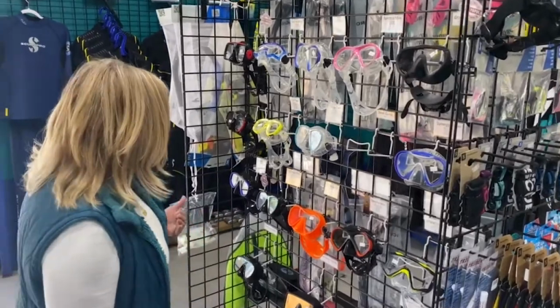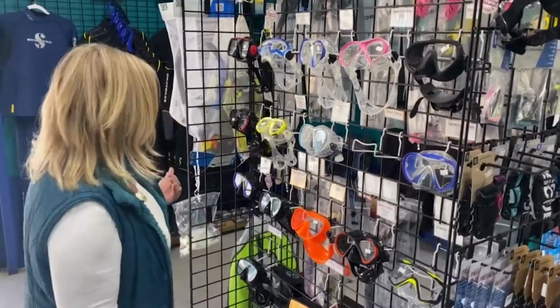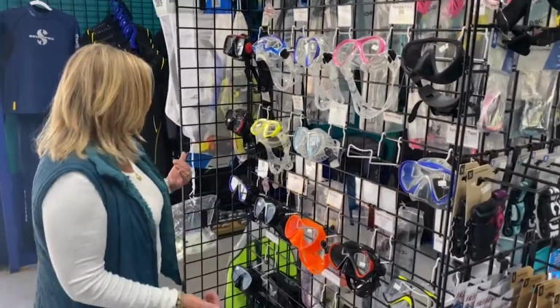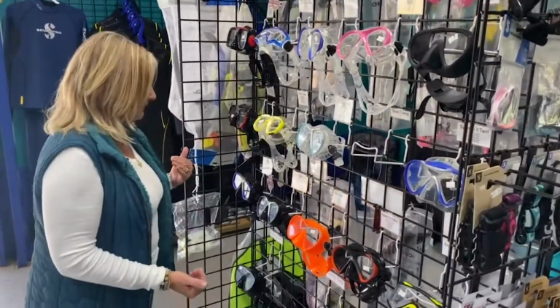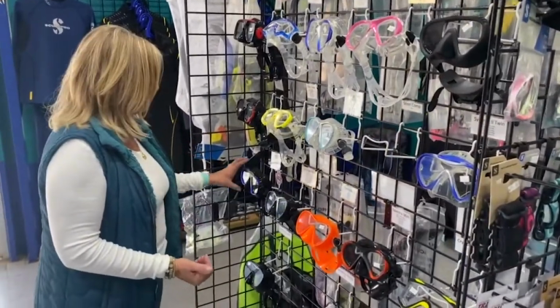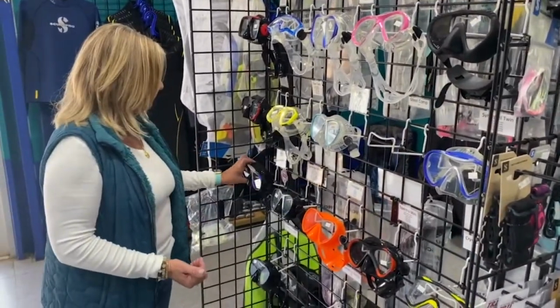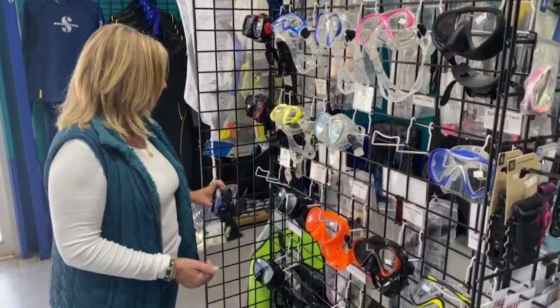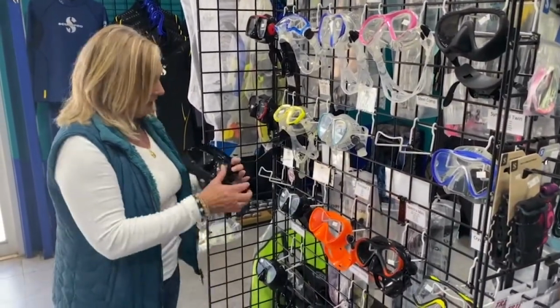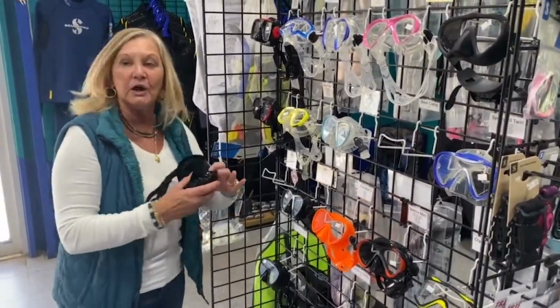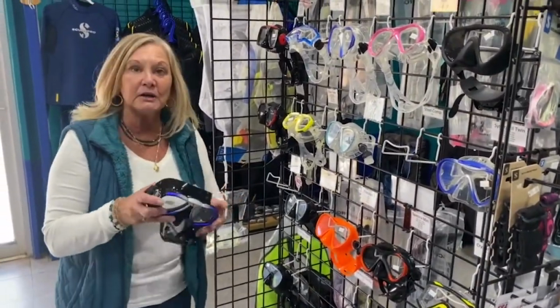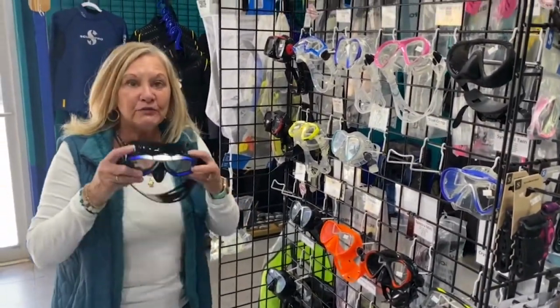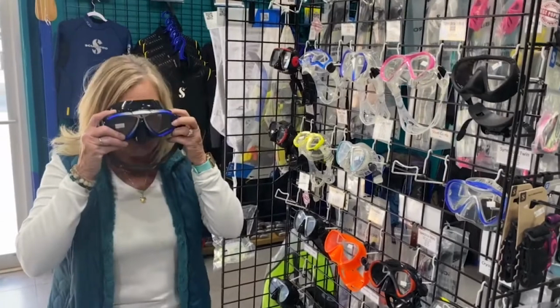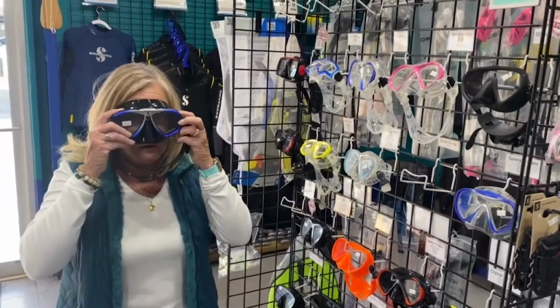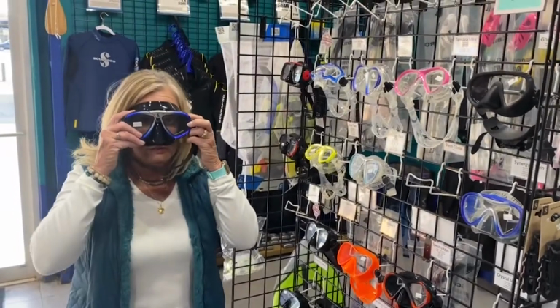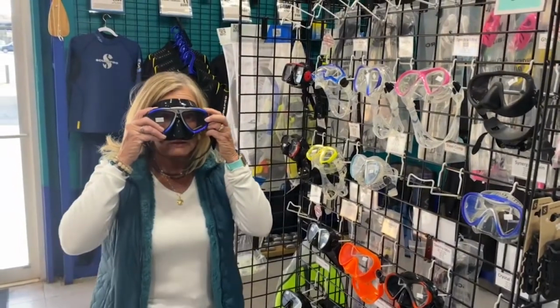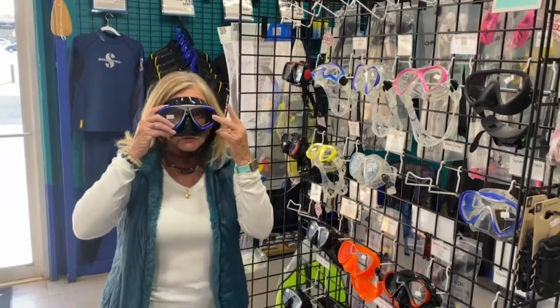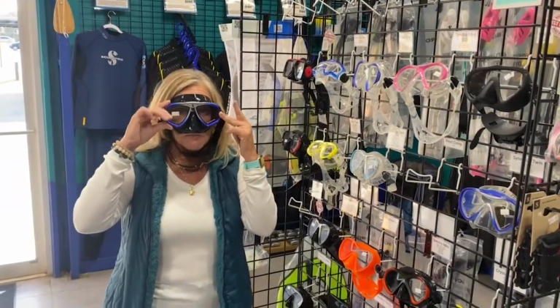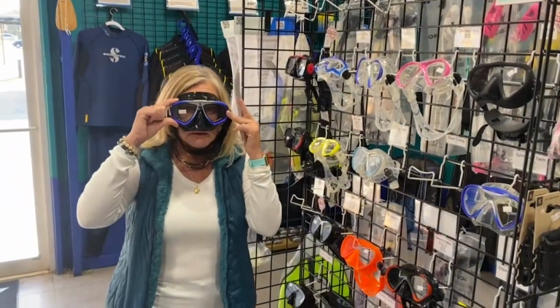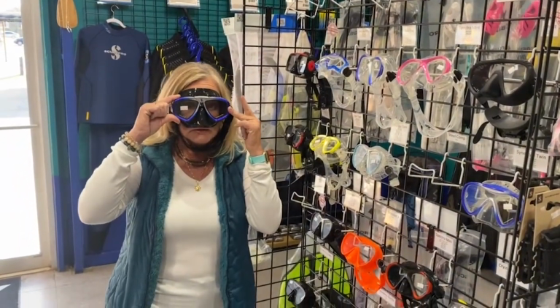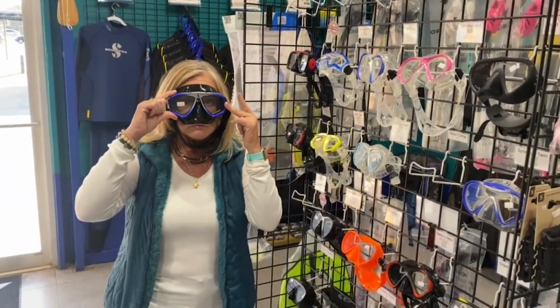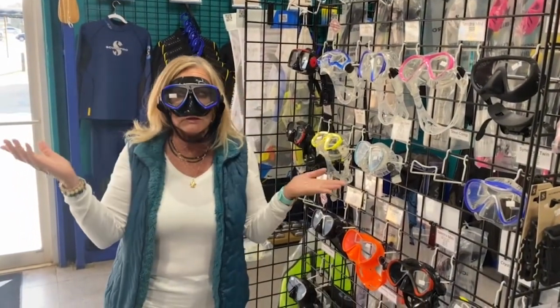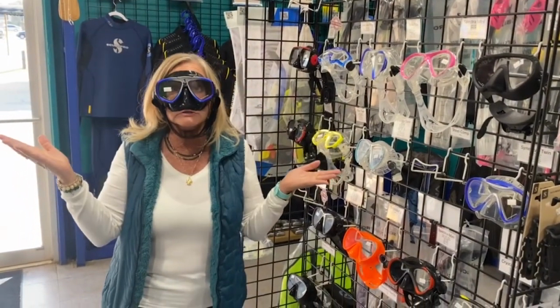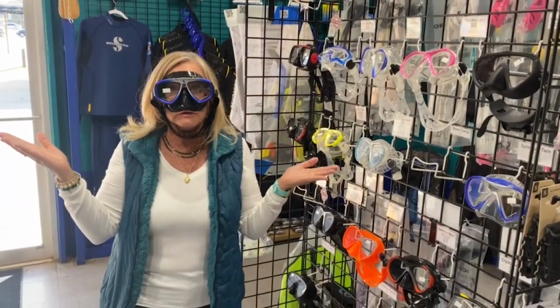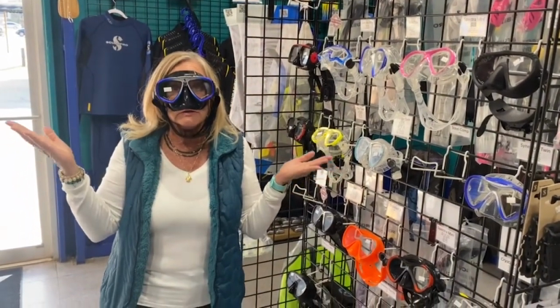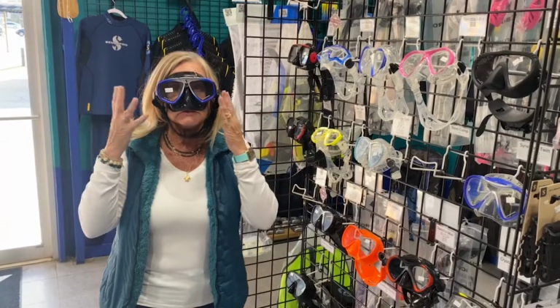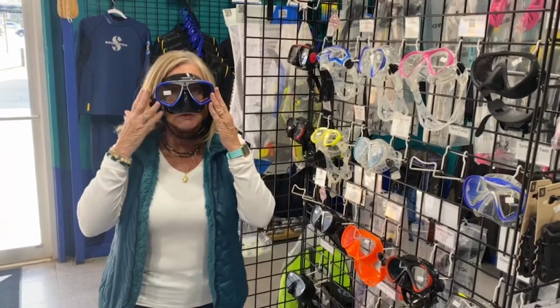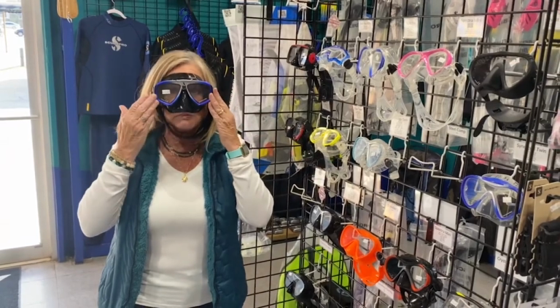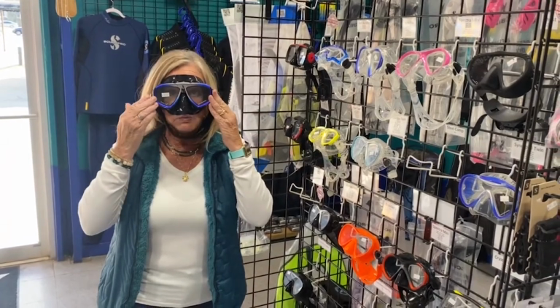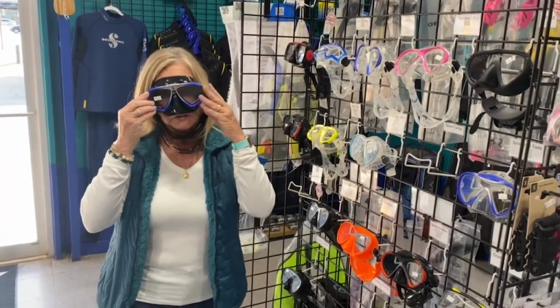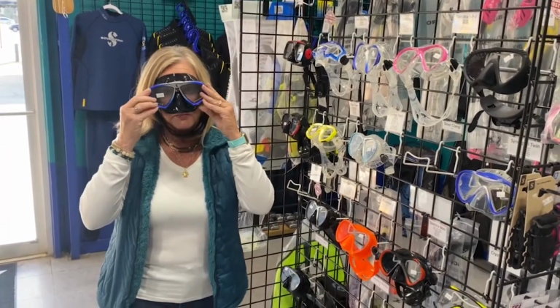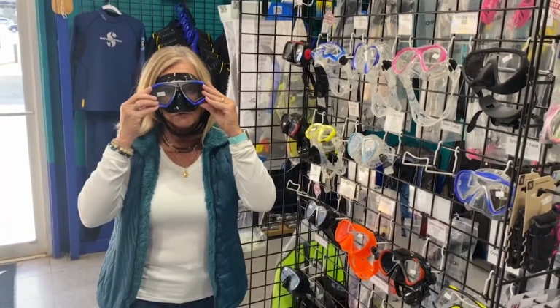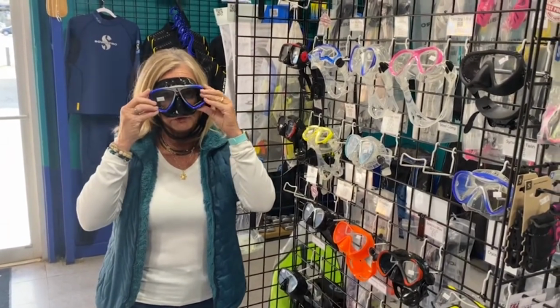To see if a mask fits you correctly, hold it up to your face without the aid of the strap by inhaling — it should stay there. That's a good way to pick out one that's probably a good fit for you.